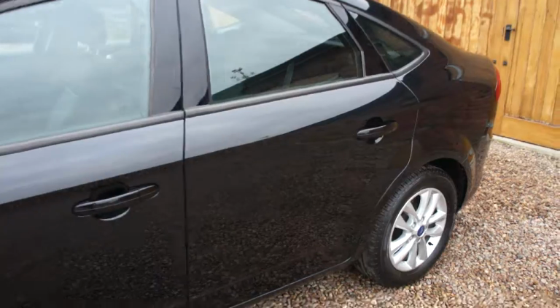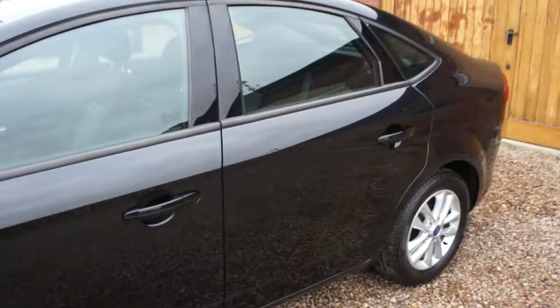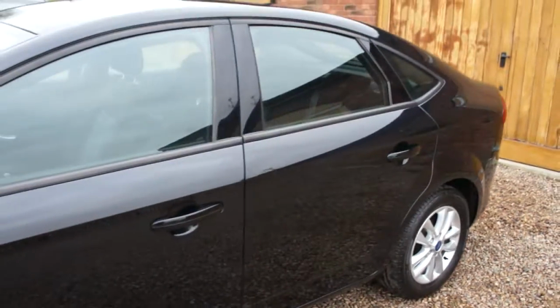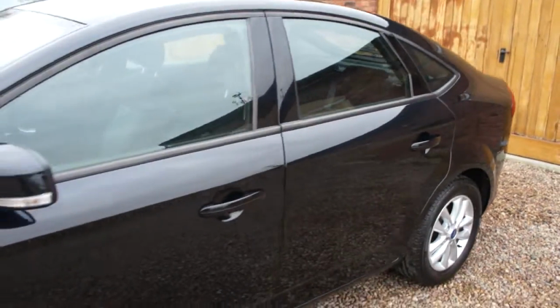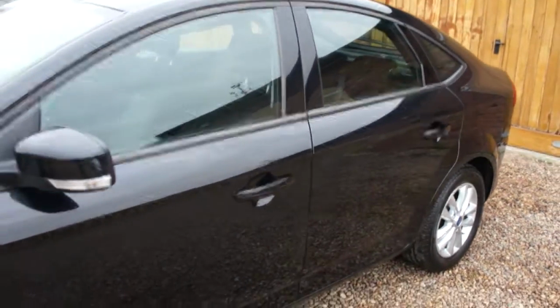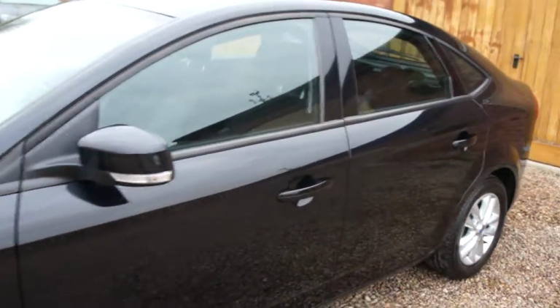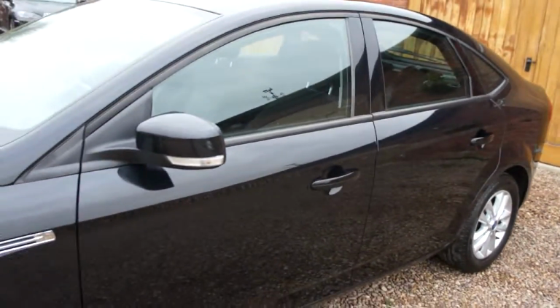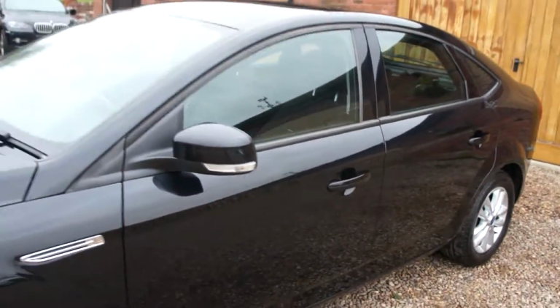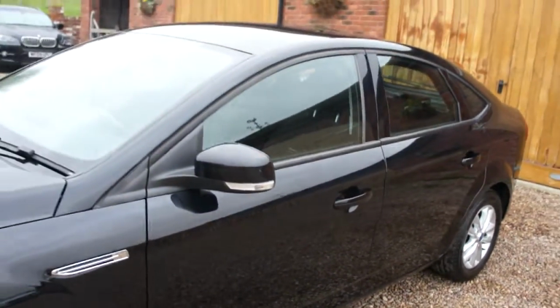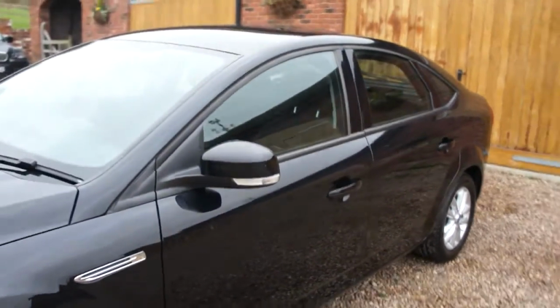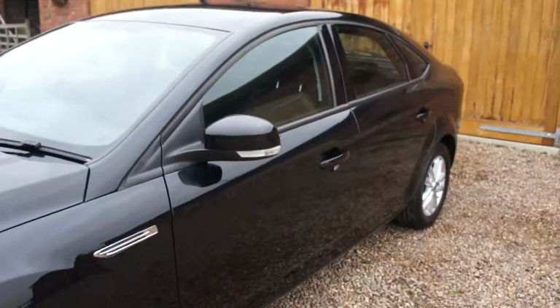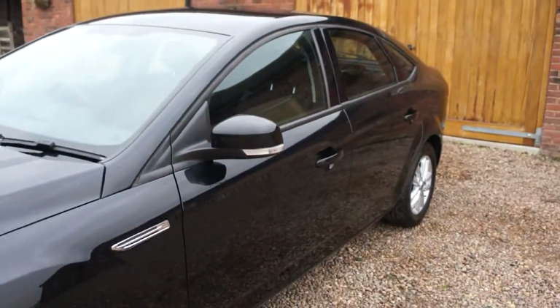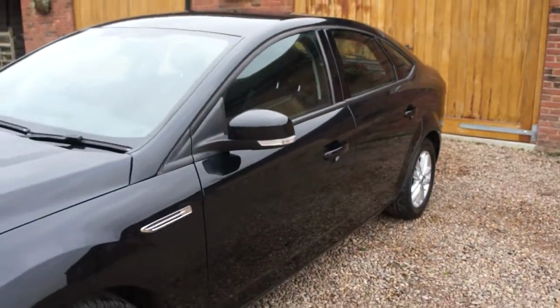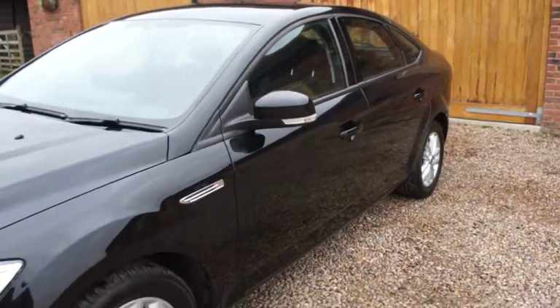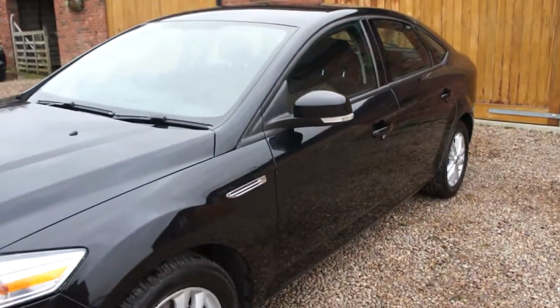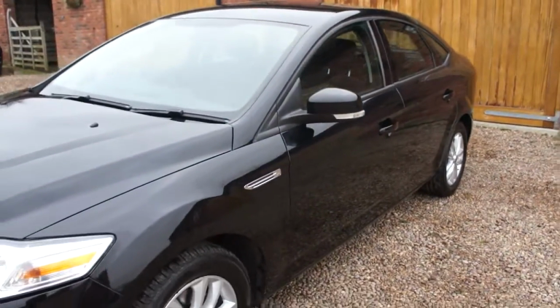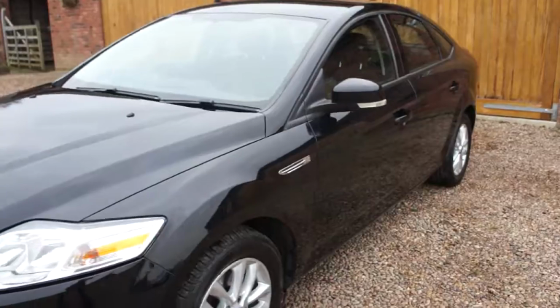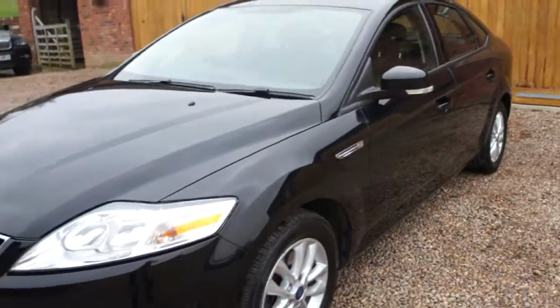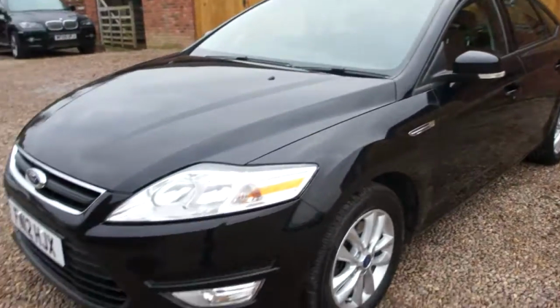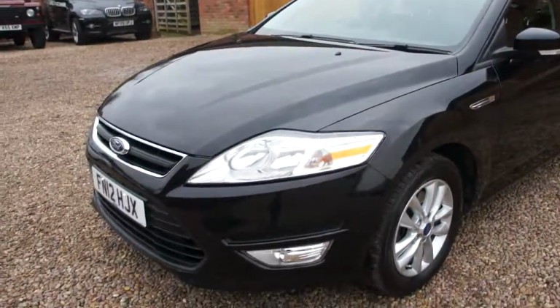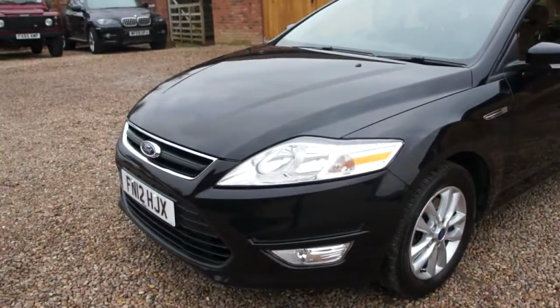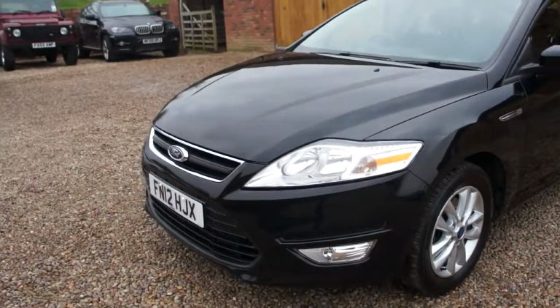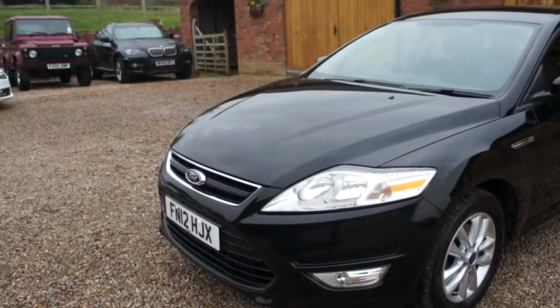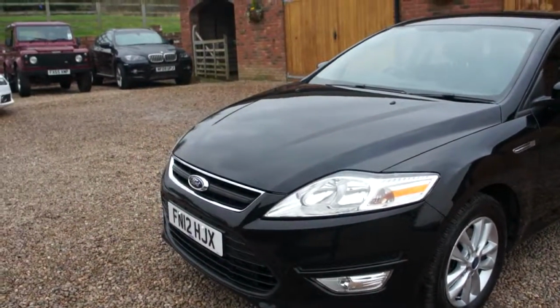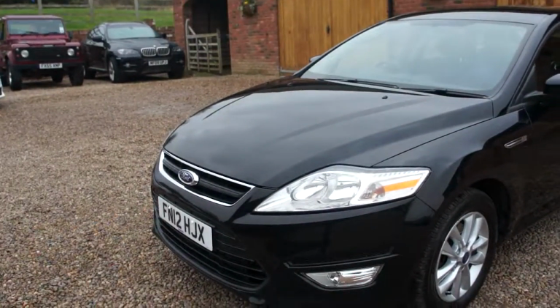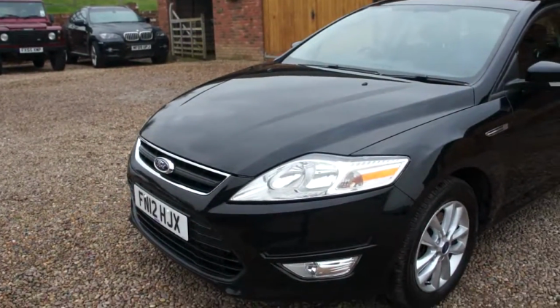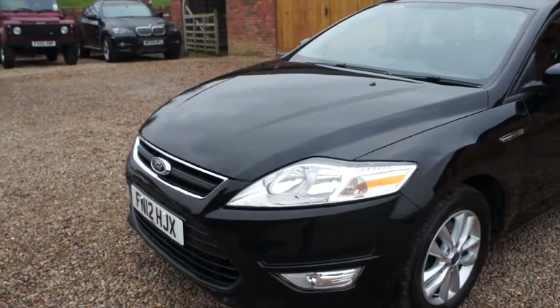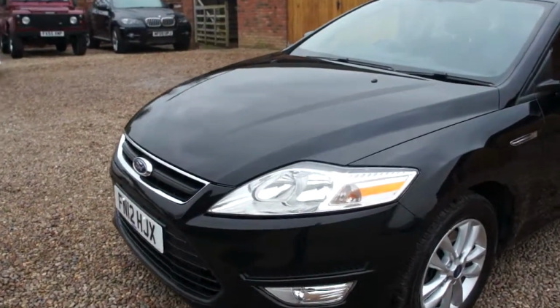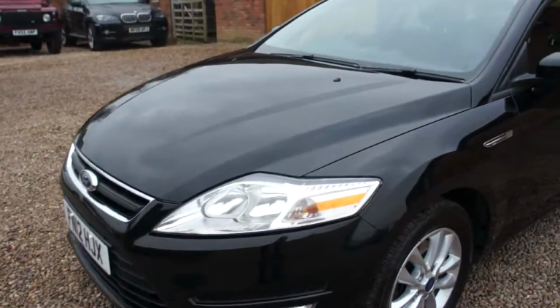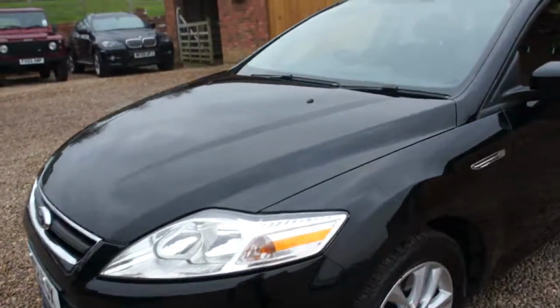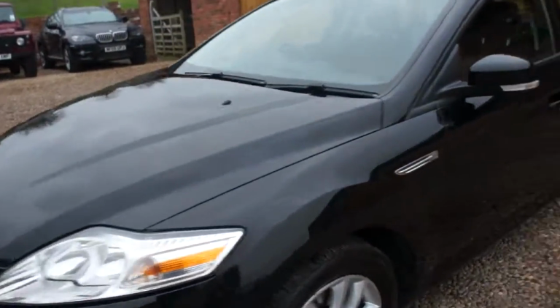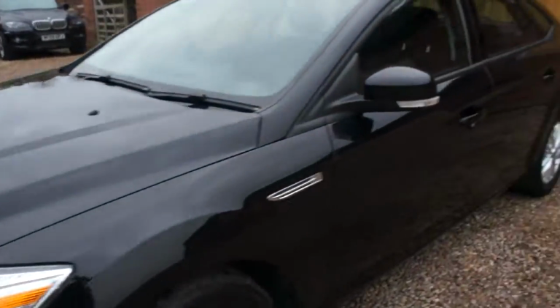5-door hatch, 140 brake horse. Clean as a whistle.